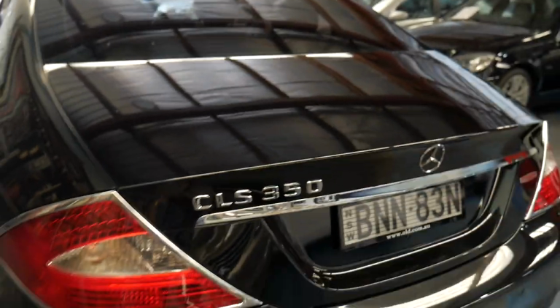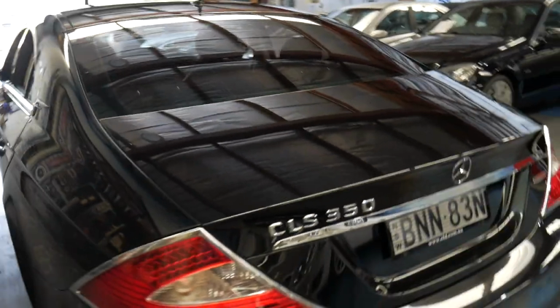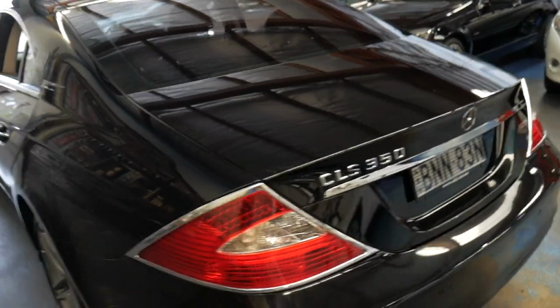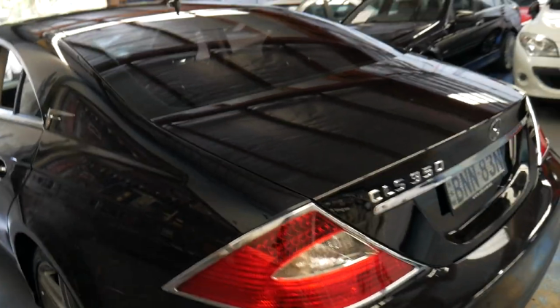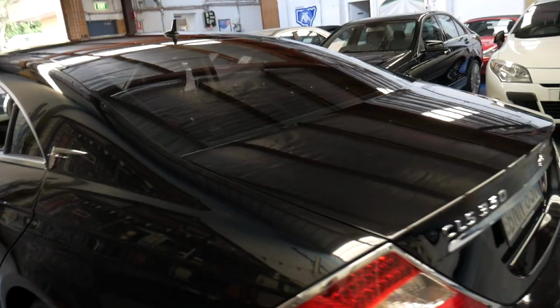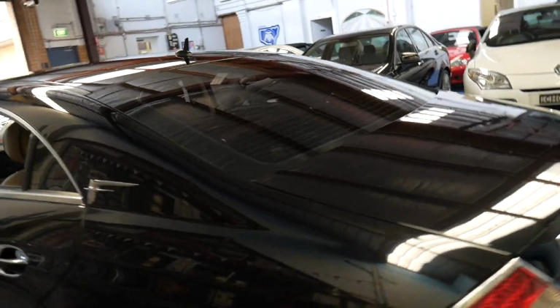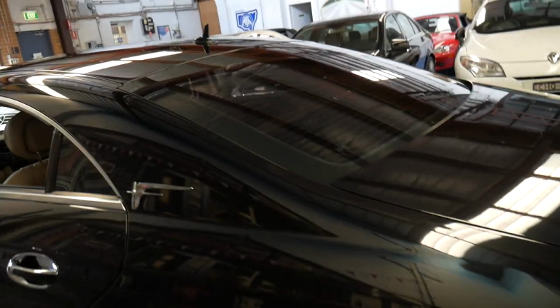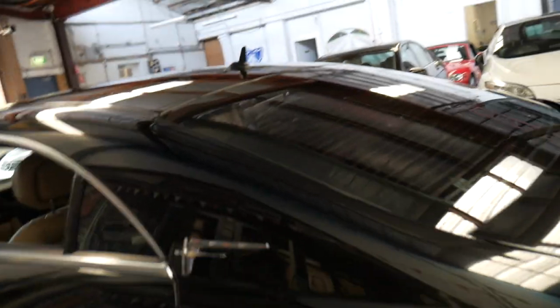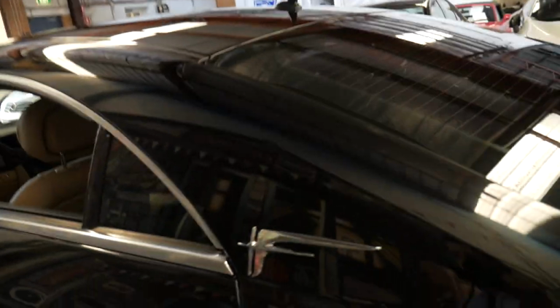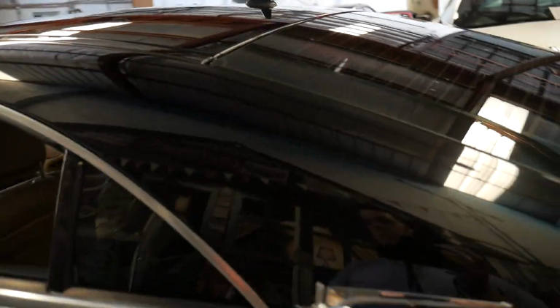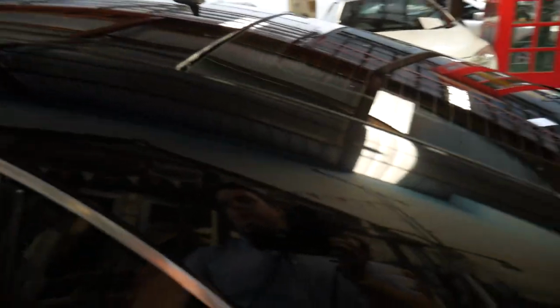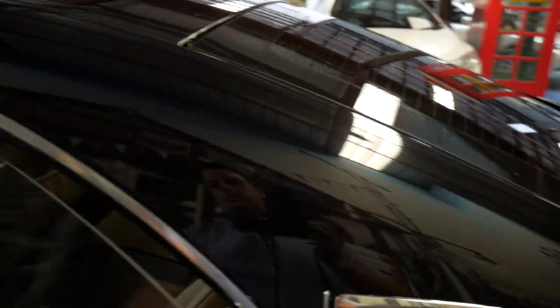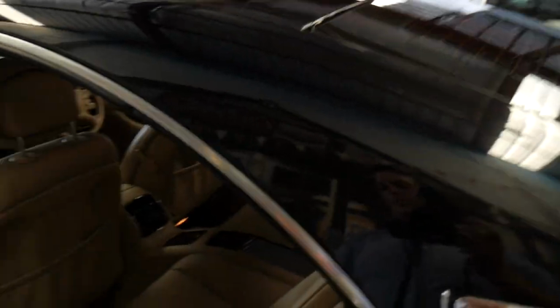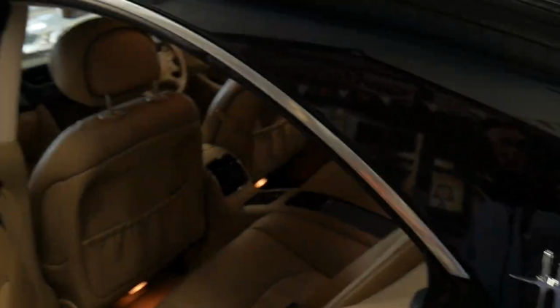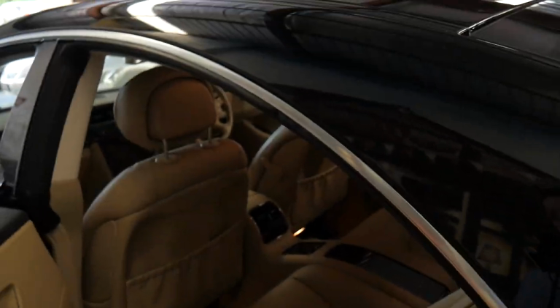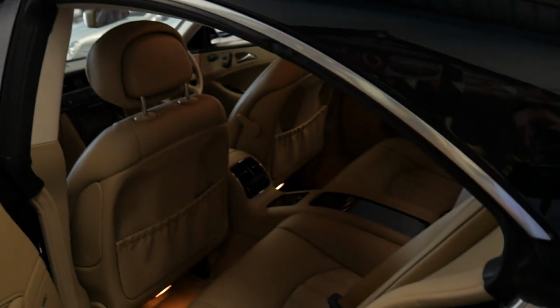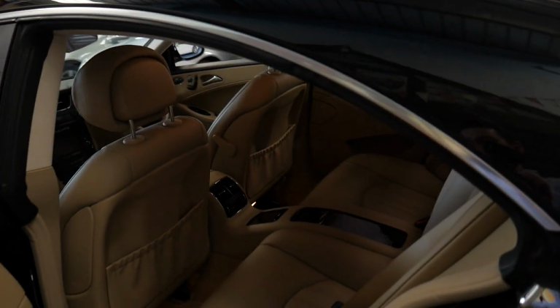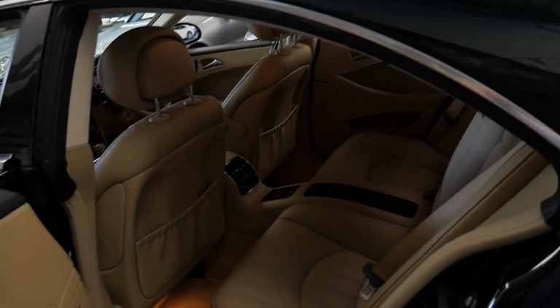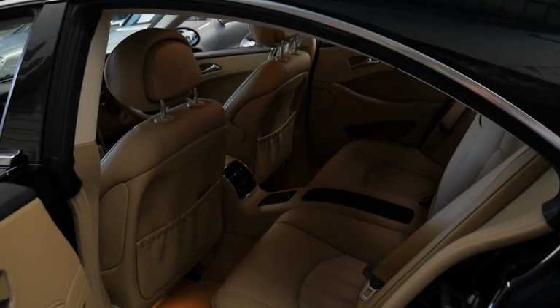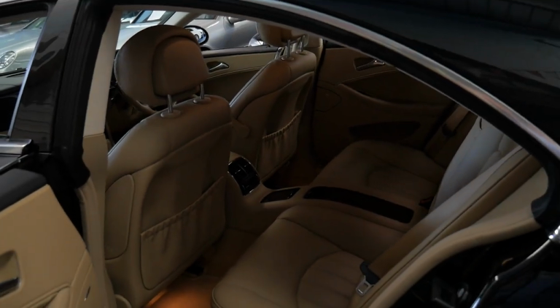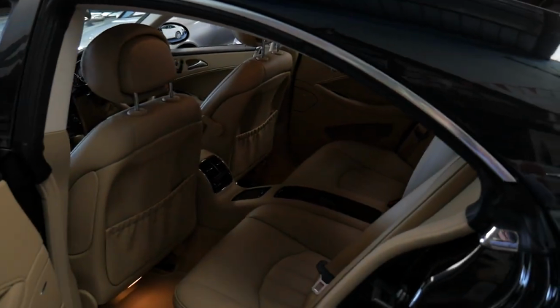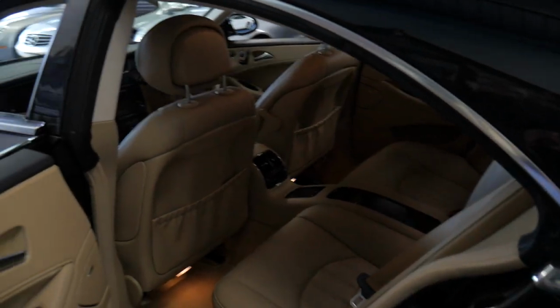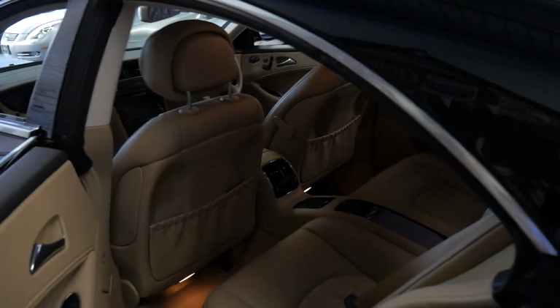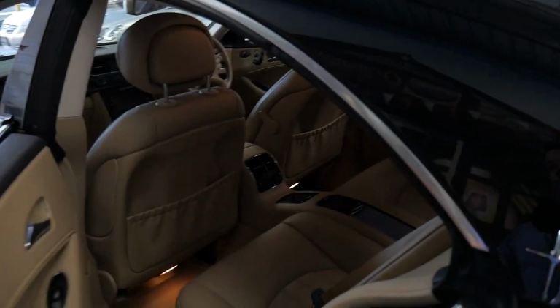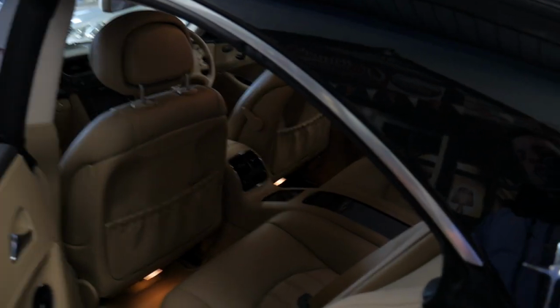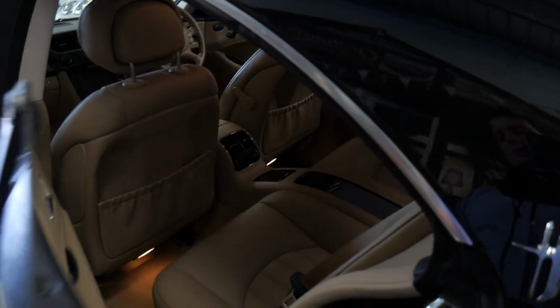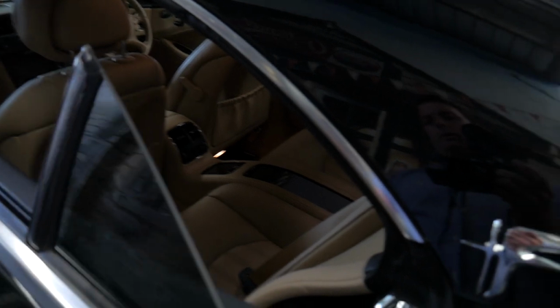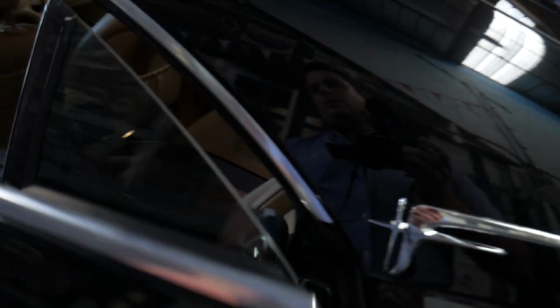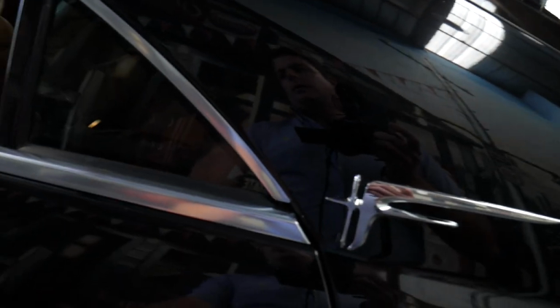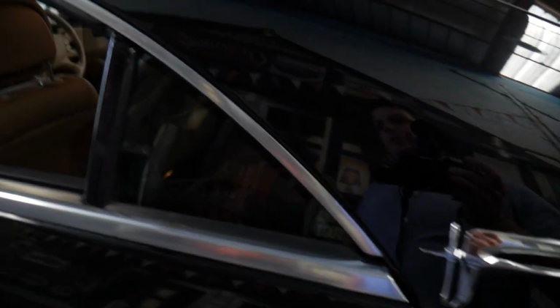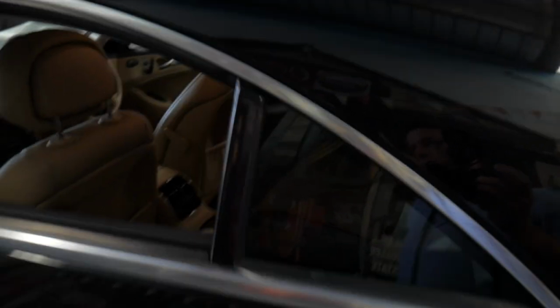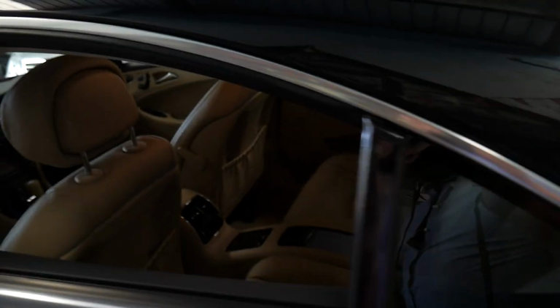It's got the 200 kilowatt 3.5 litre V6 engine and it actually has very good fuel consumption for a car of this size. They are a four-seater and it's got air conditioning controls in the back.